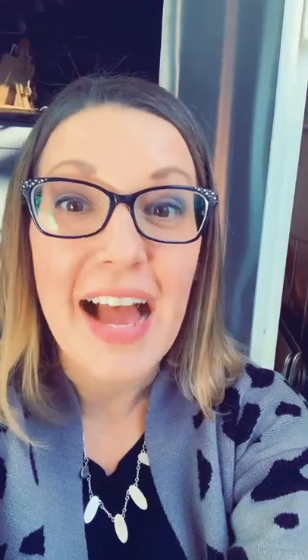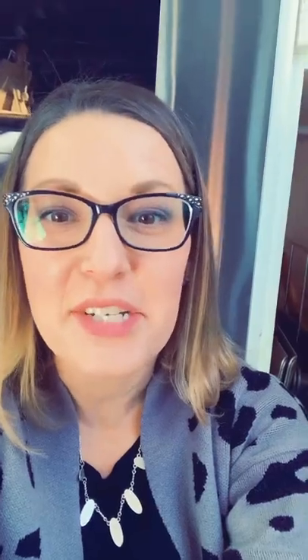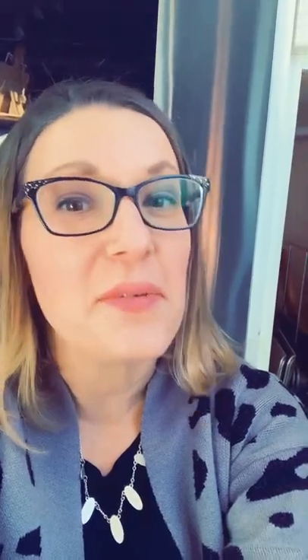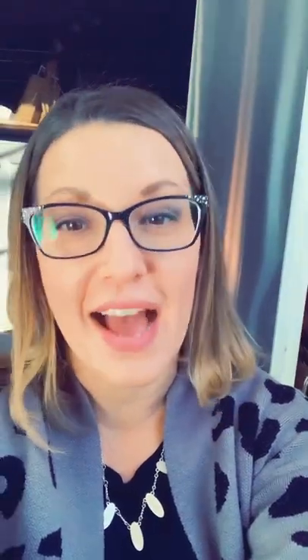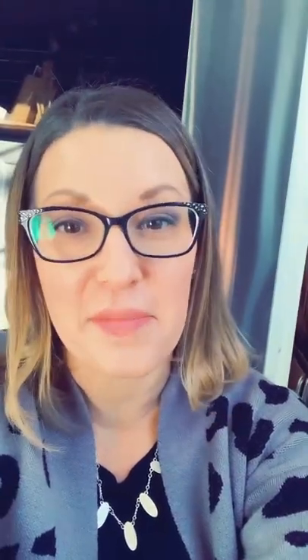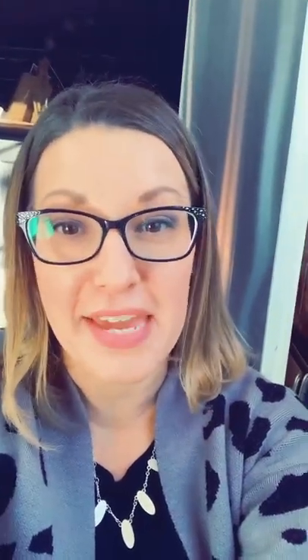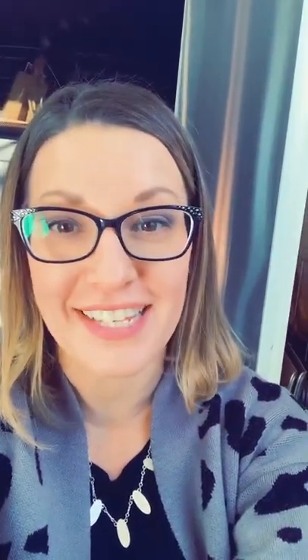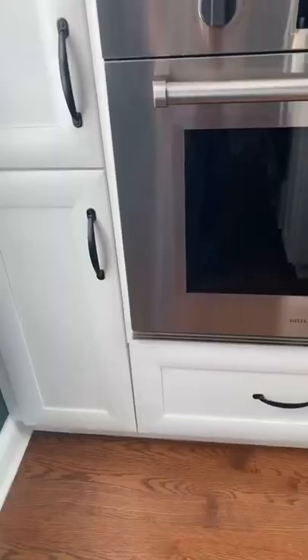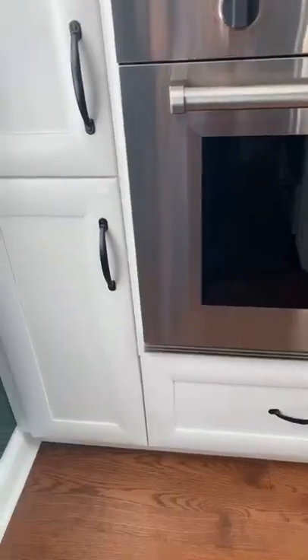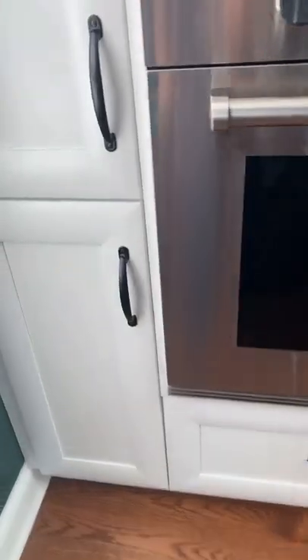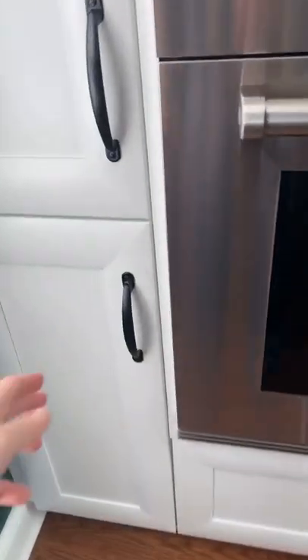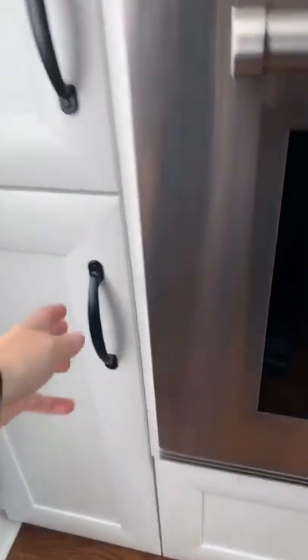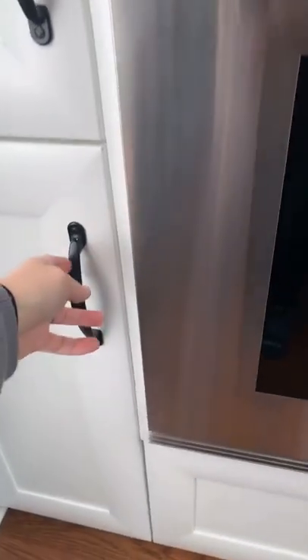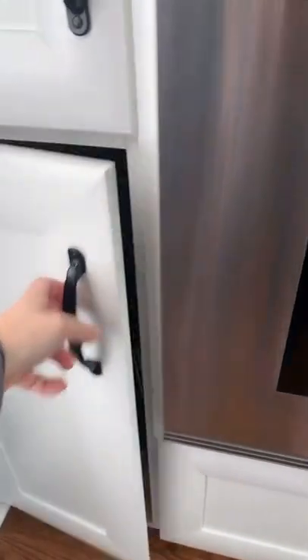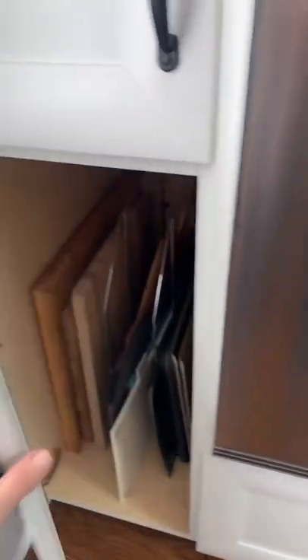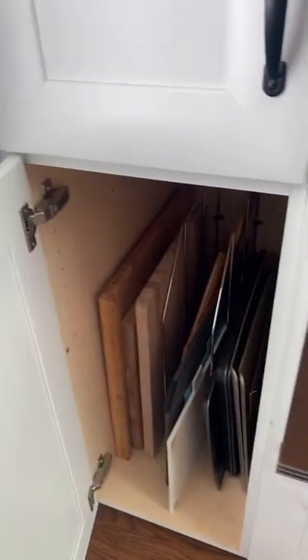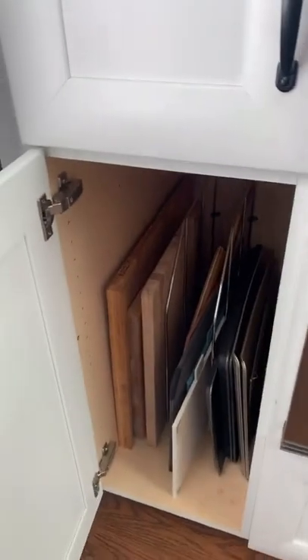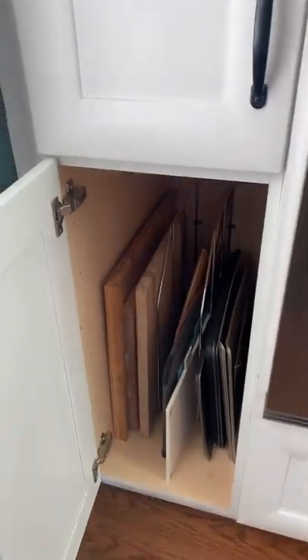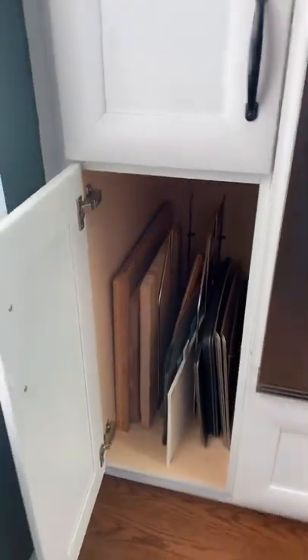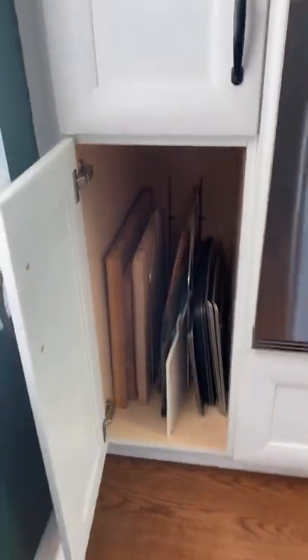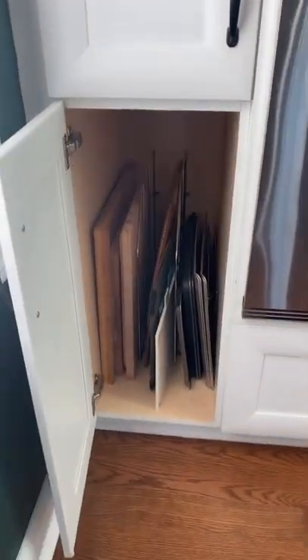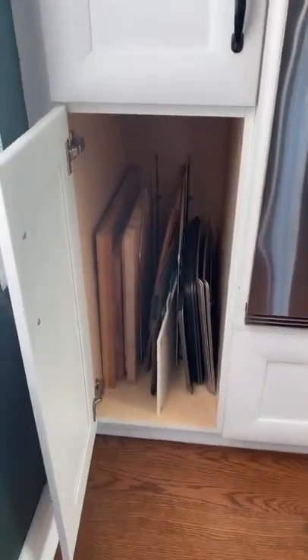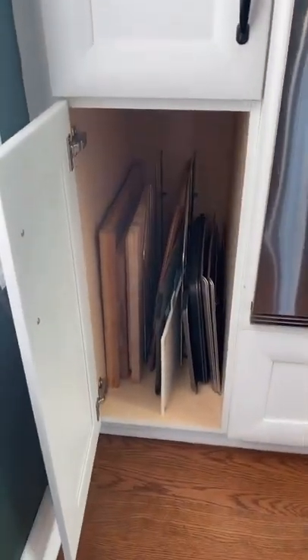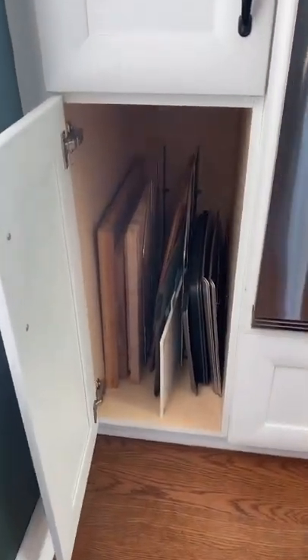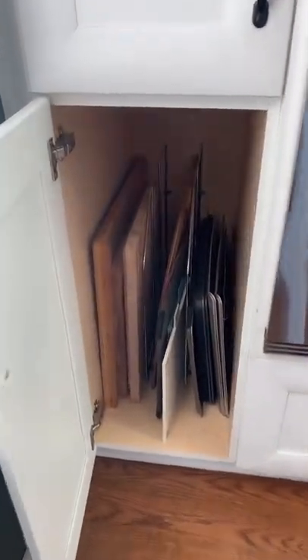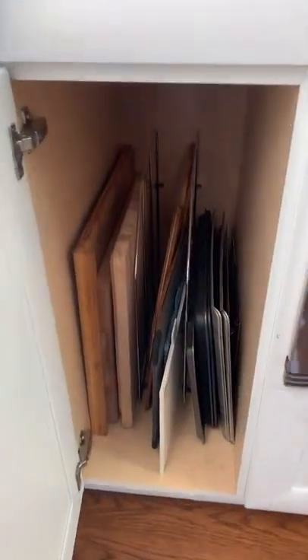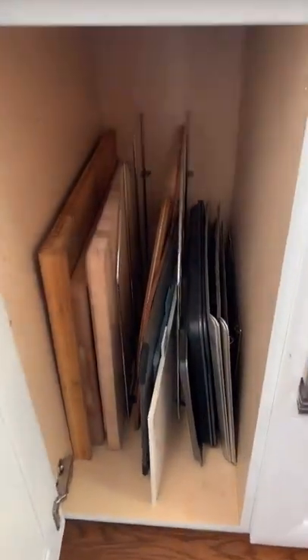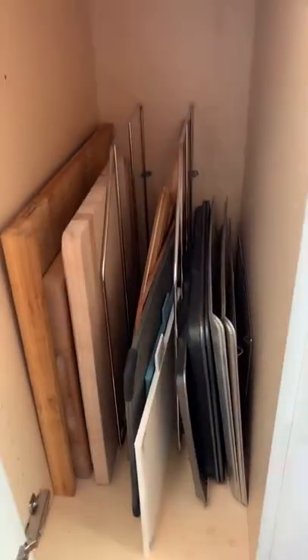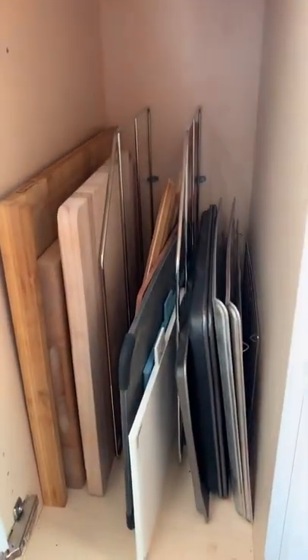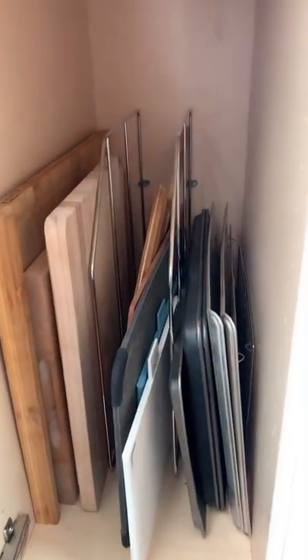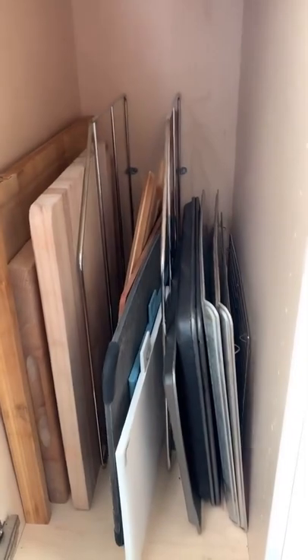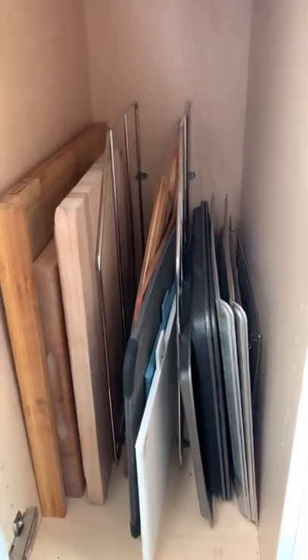I'm going to show you how I store my baking trays right next to our oven. We built this little baking tray holder — we have two dividers so that we can store the baking trays.